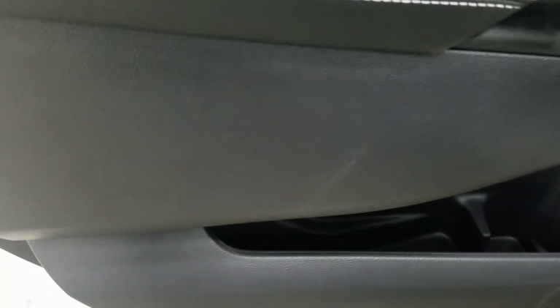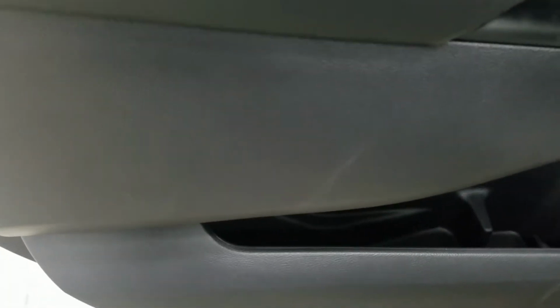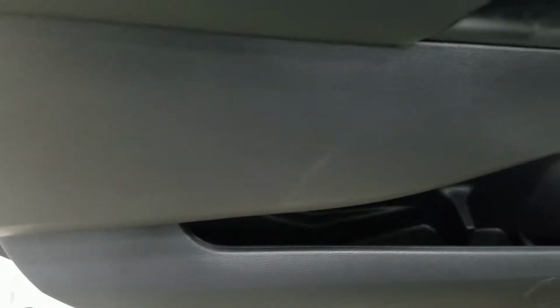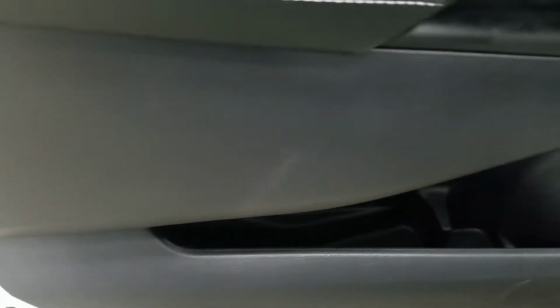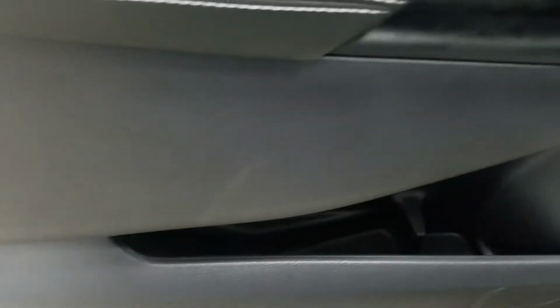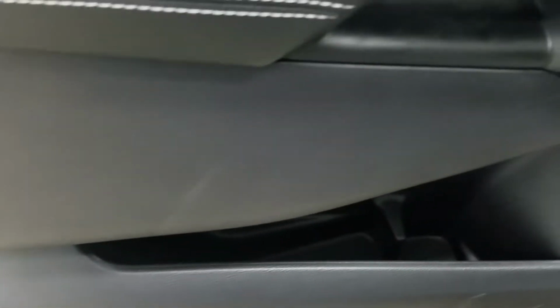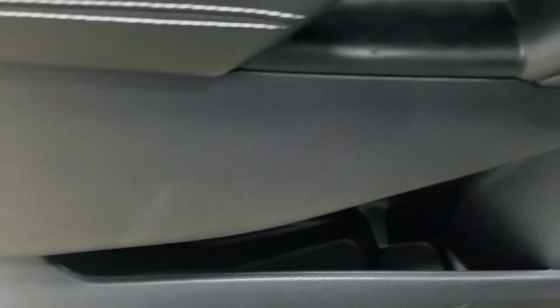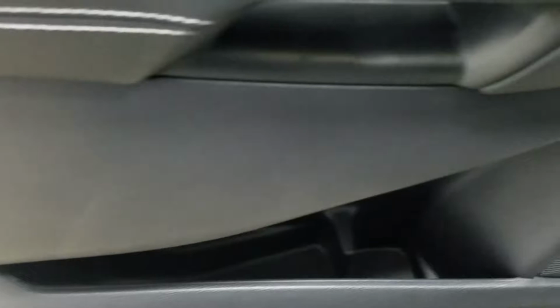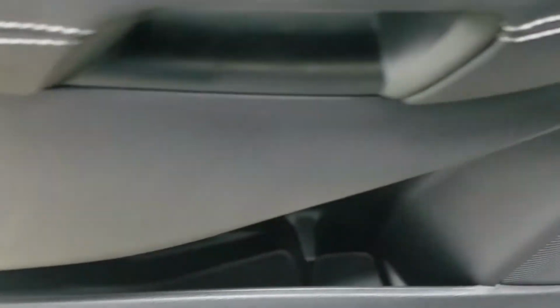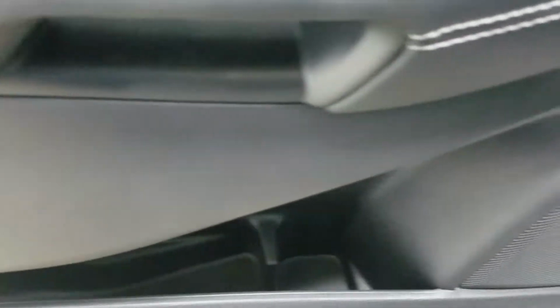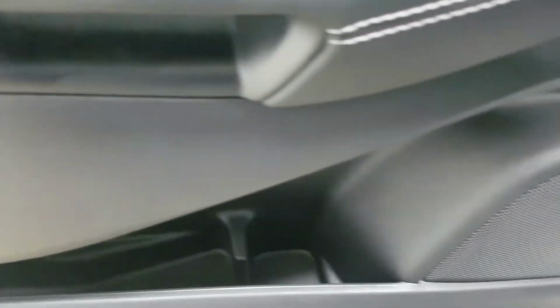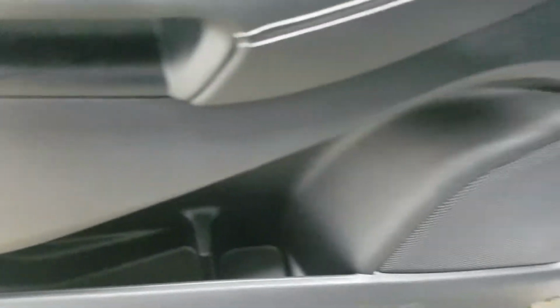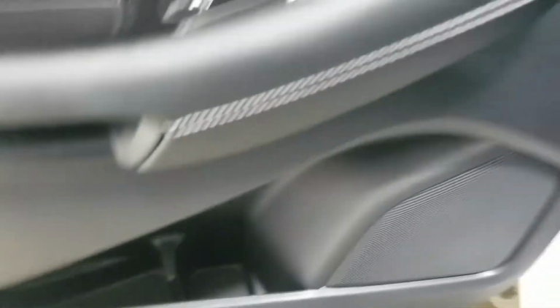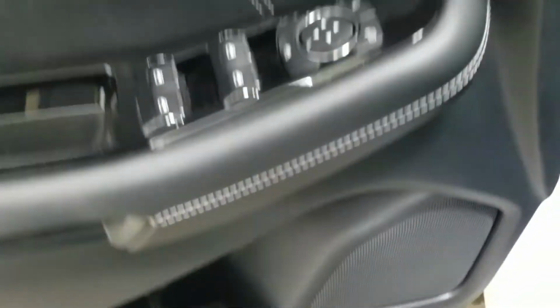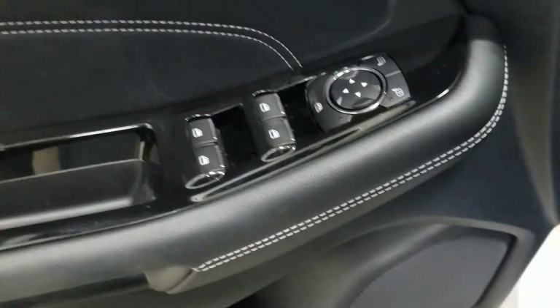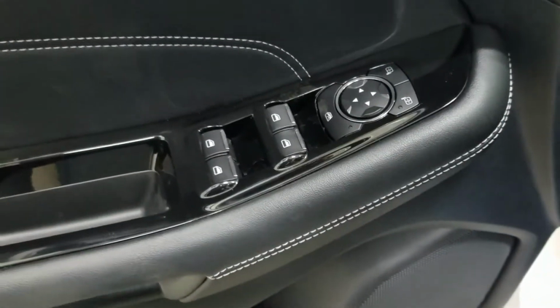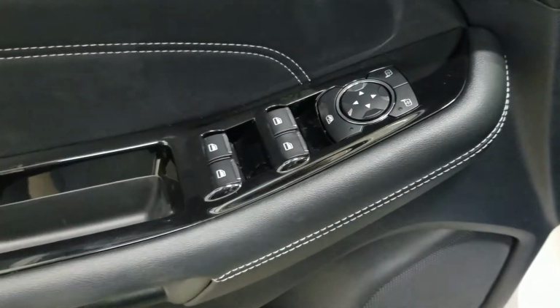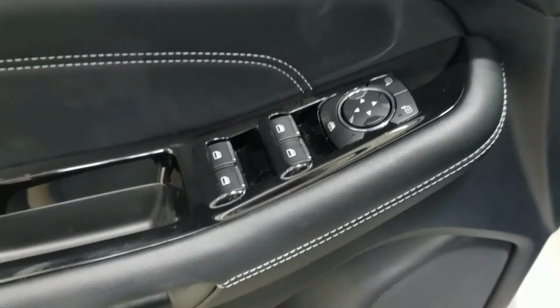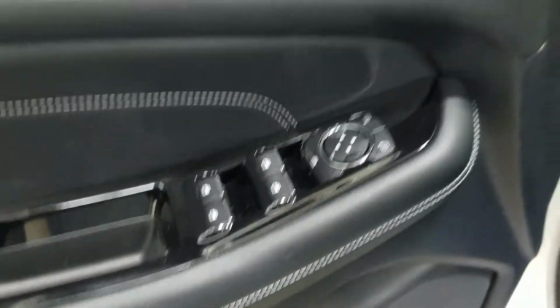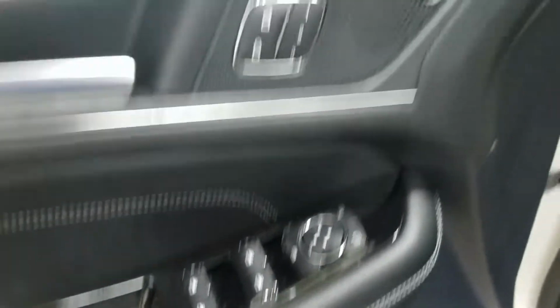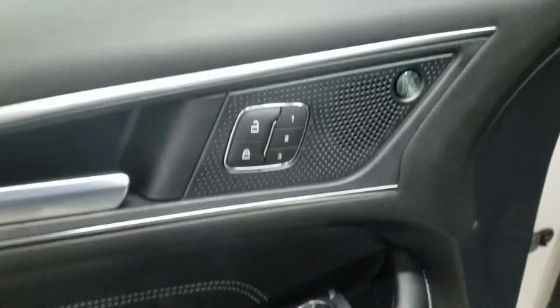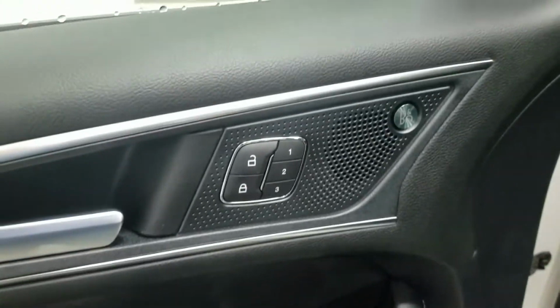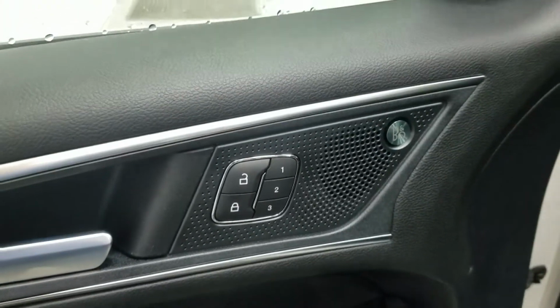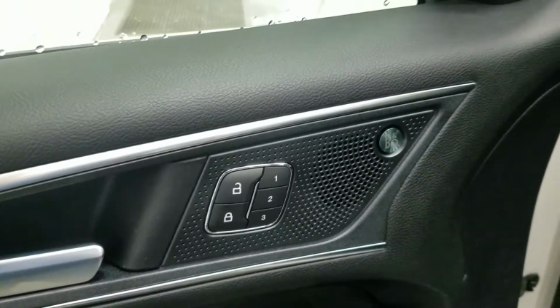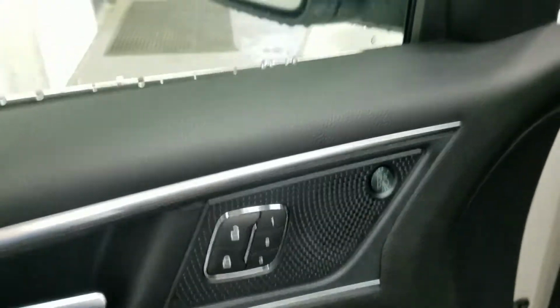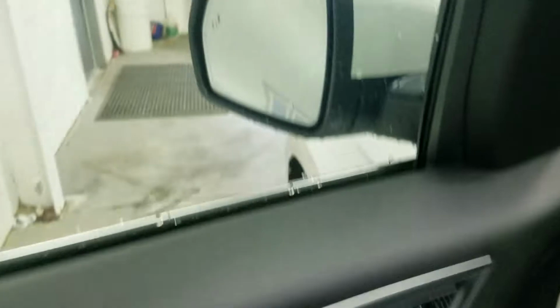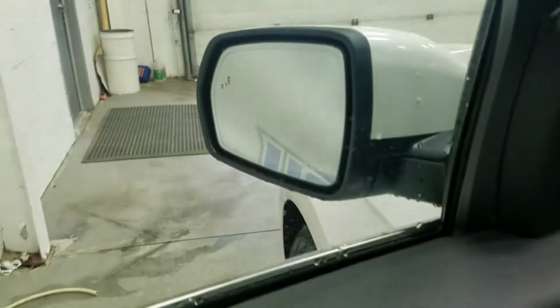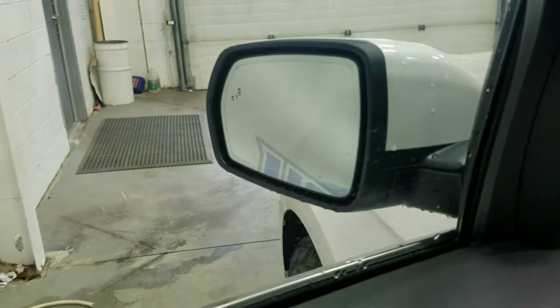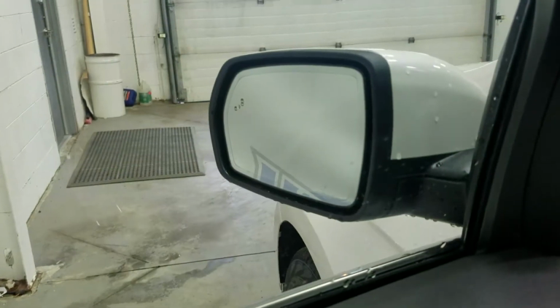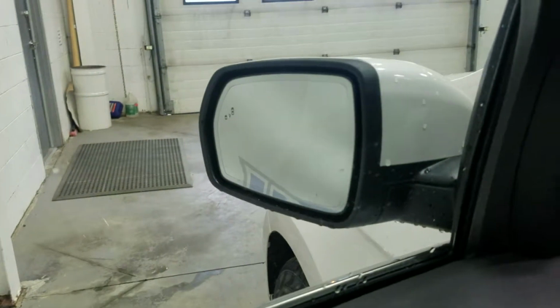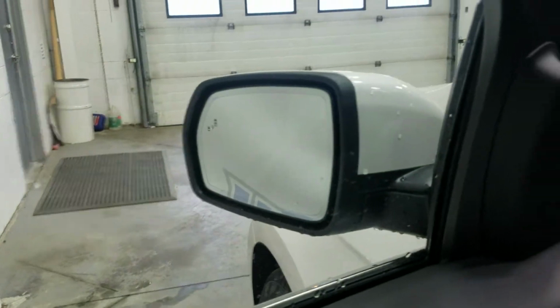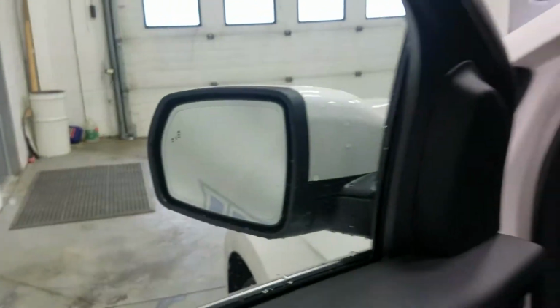At the interior we have loads of driver-friendly features, including tons of door storage, with power windows, power adjustable mirrors, power locks, and memory seating for the driver, as well as our blind spot information system.